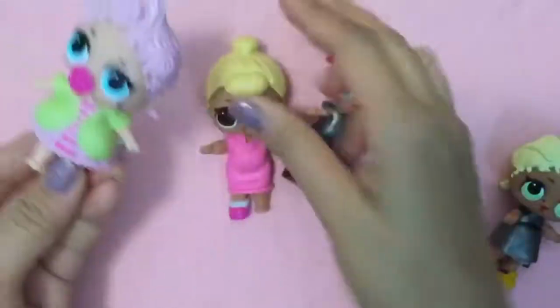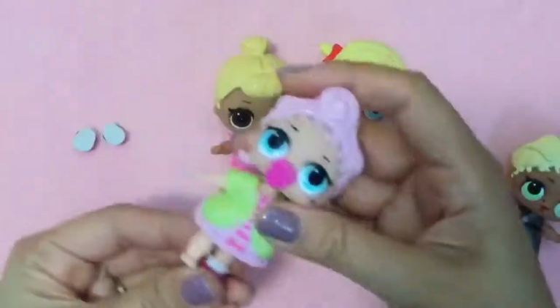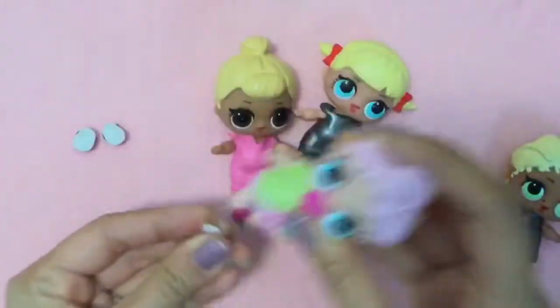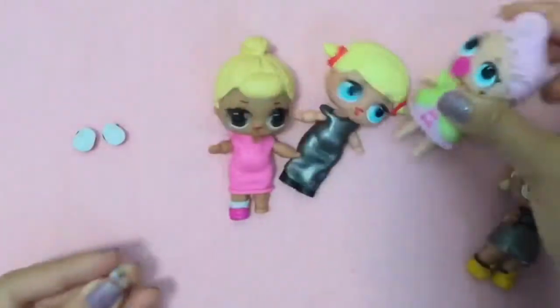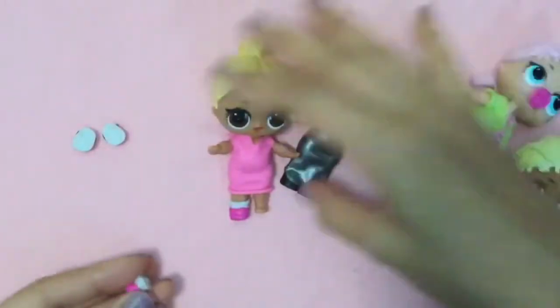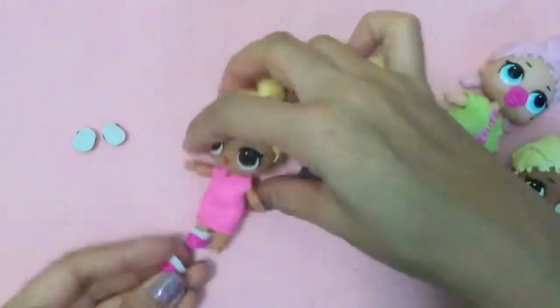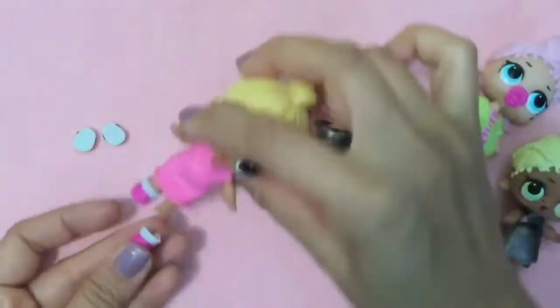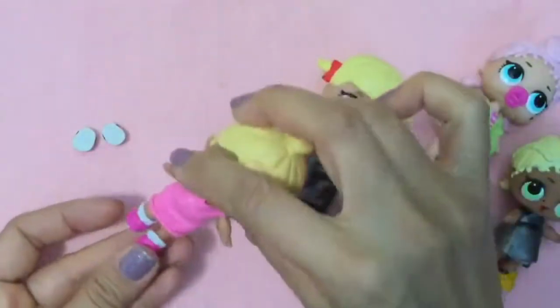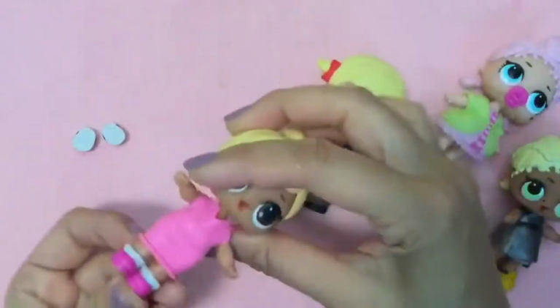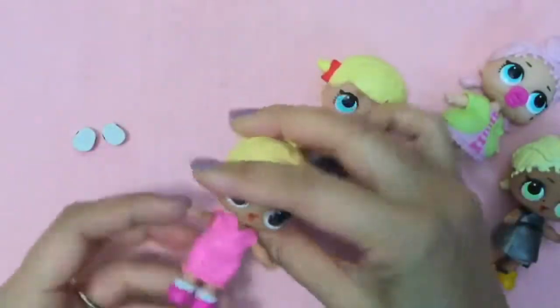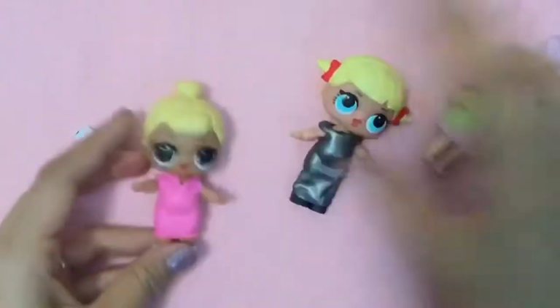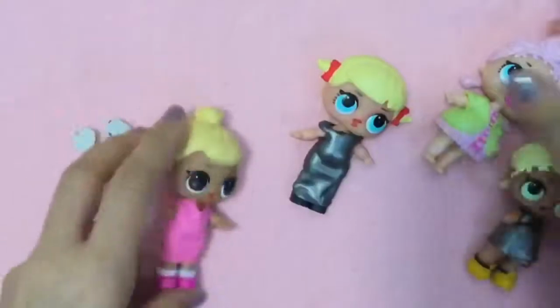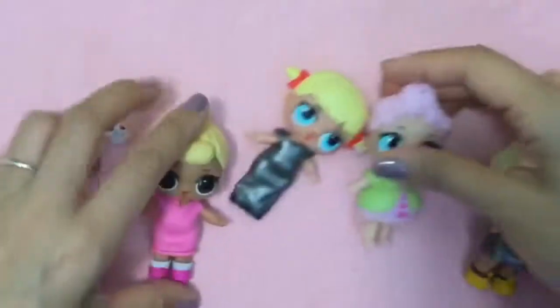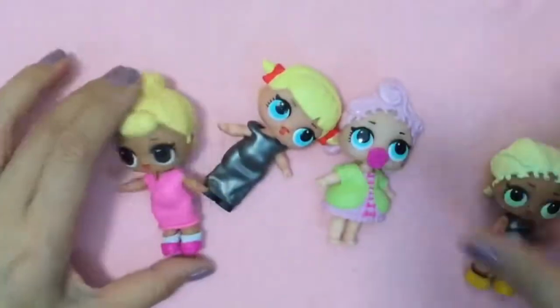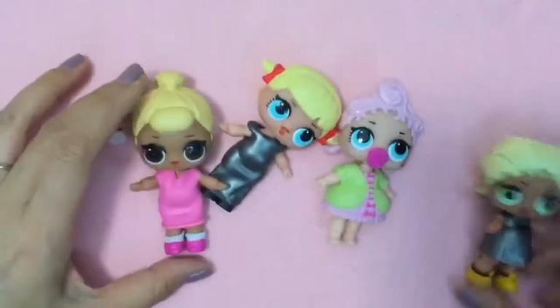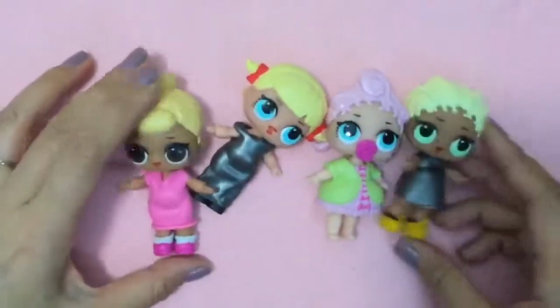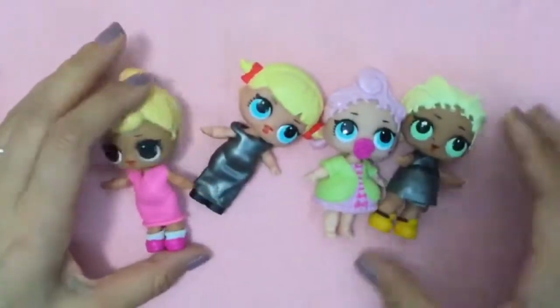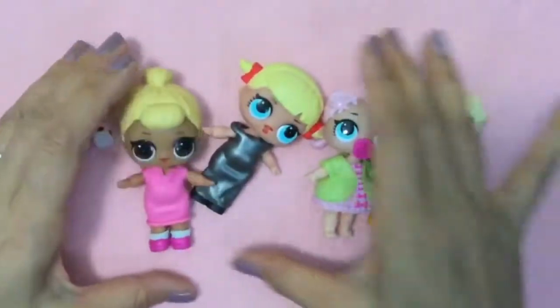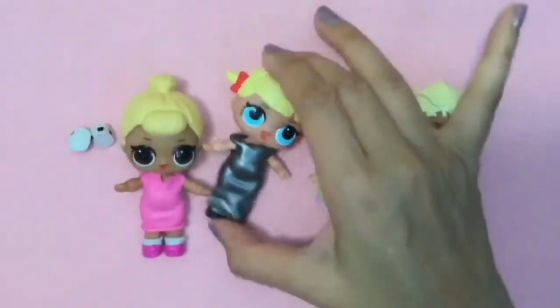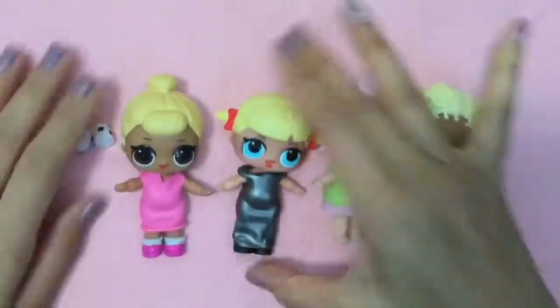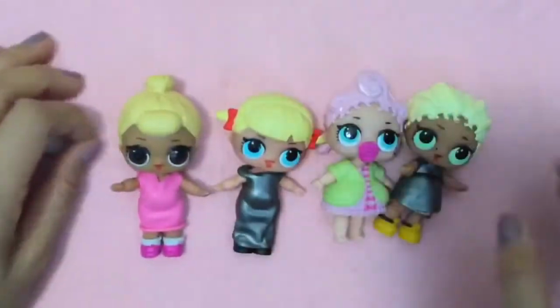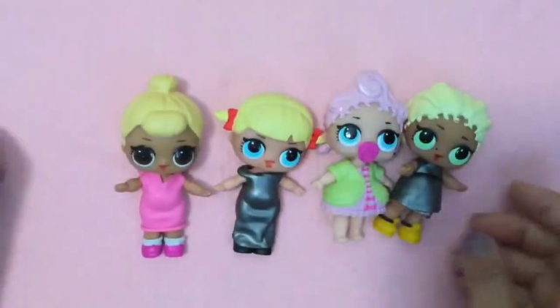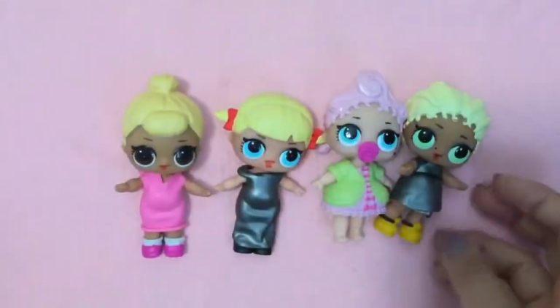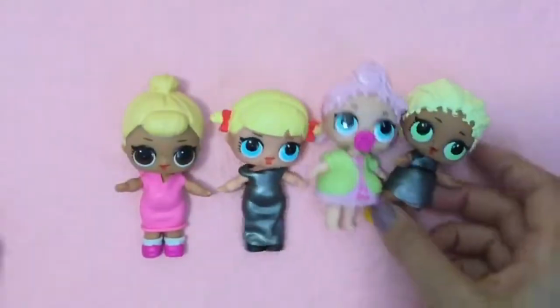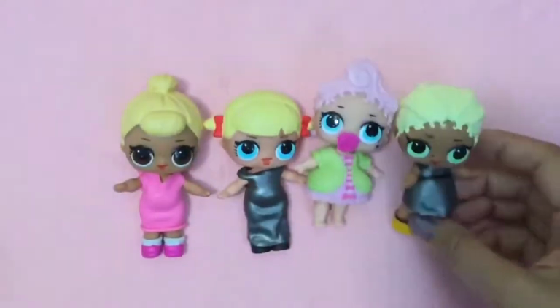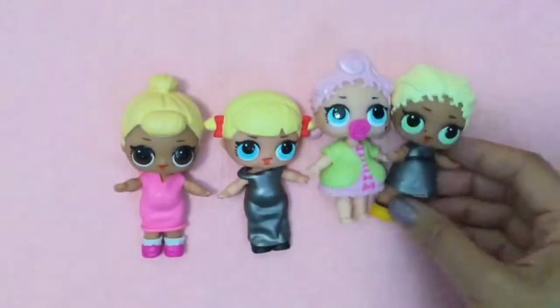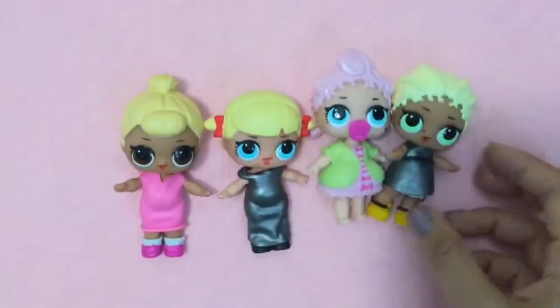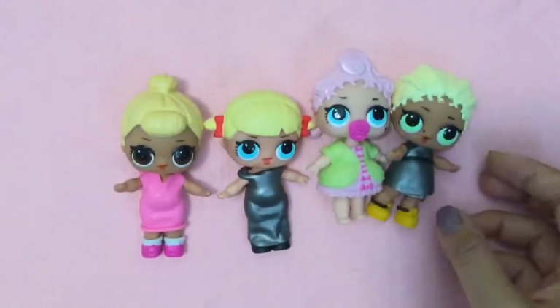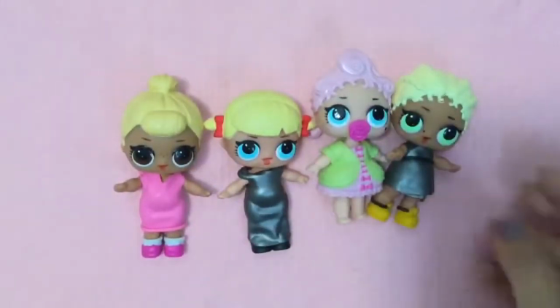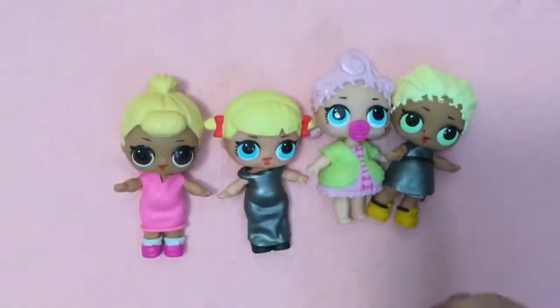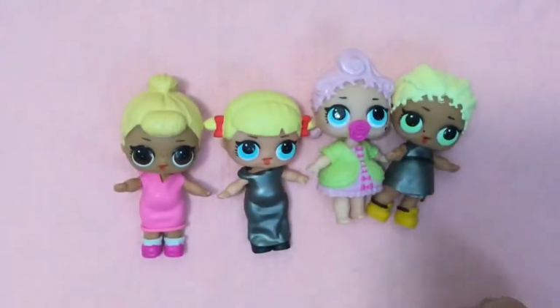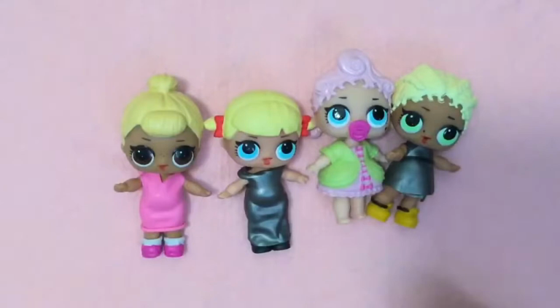So who wants to know how to make these dresses? They're so easy to make. There's no sewing, no glue involved at all. So let's get started!